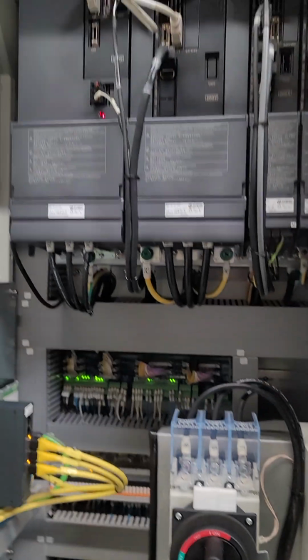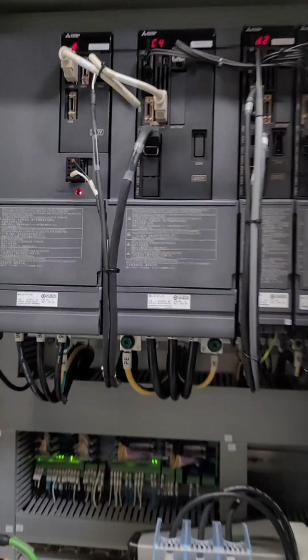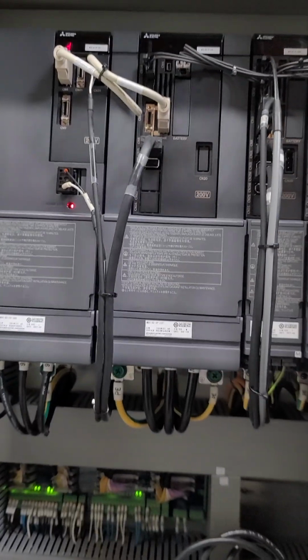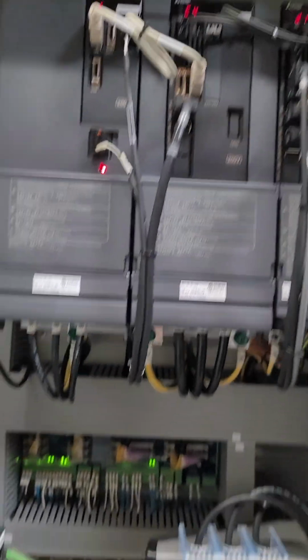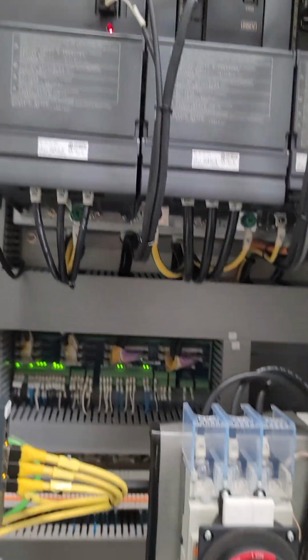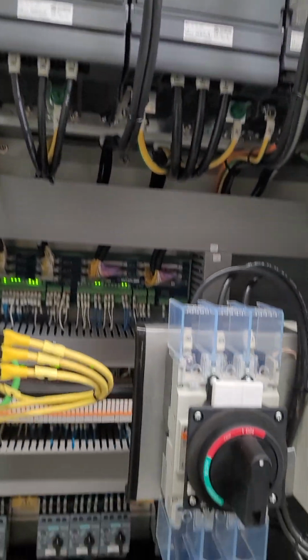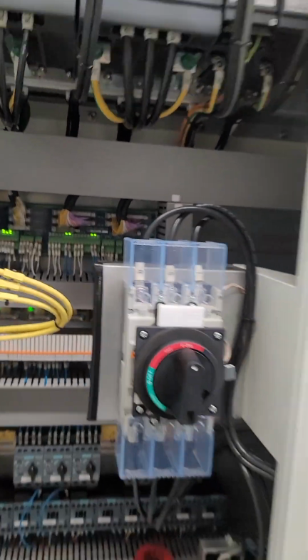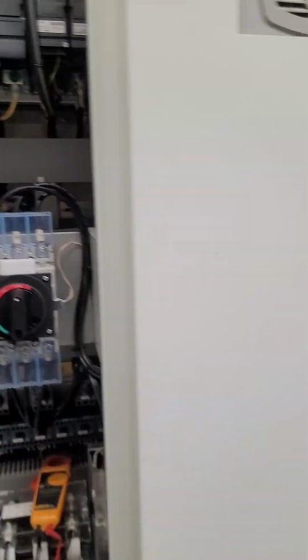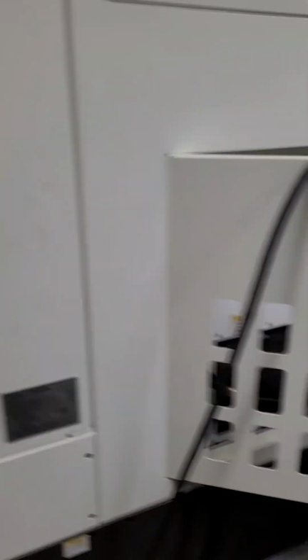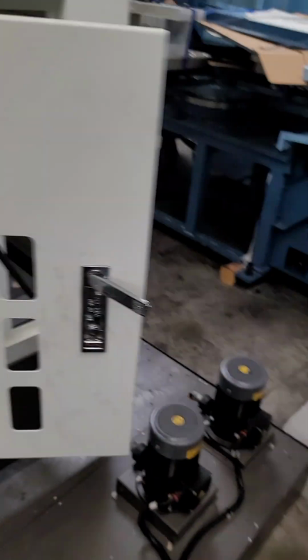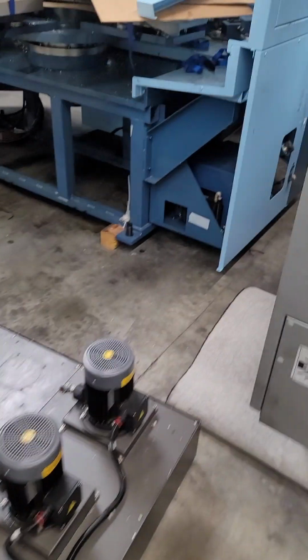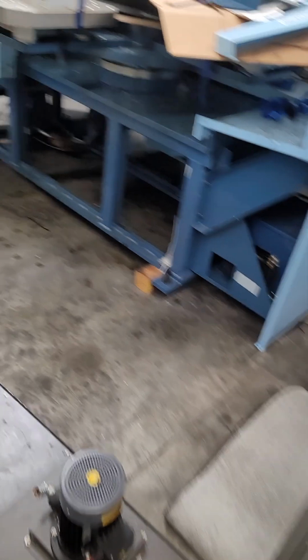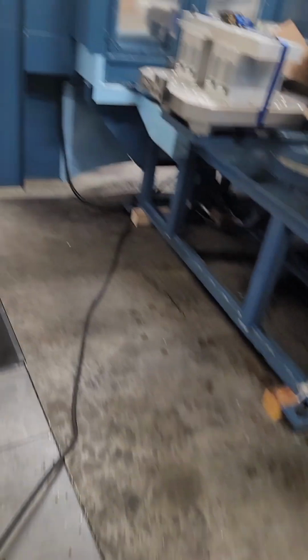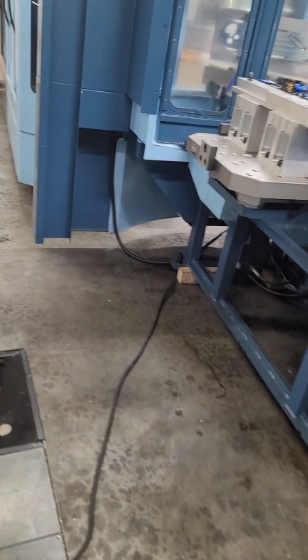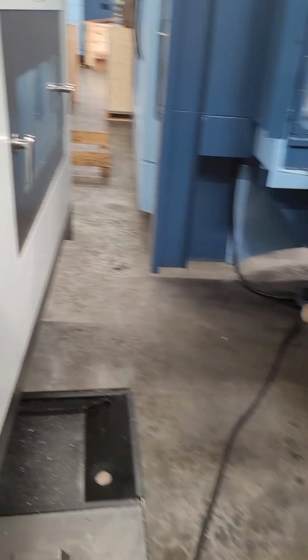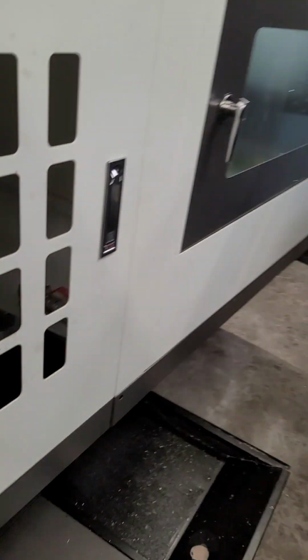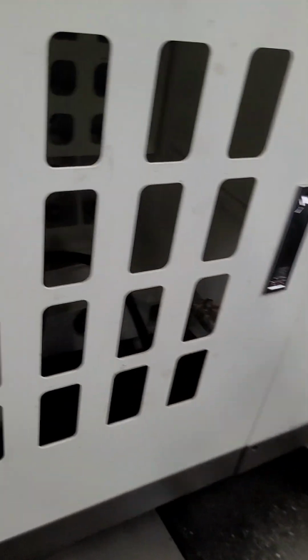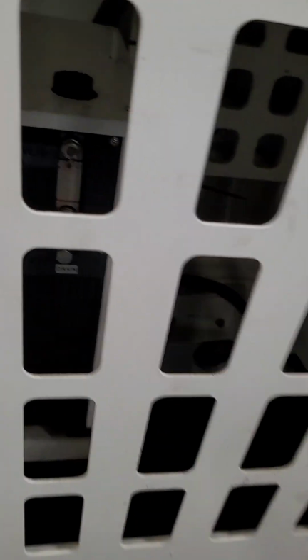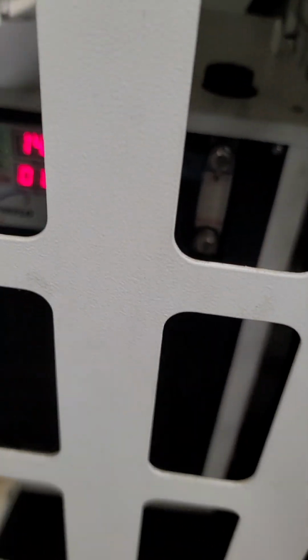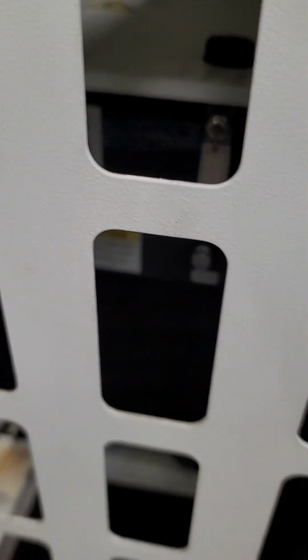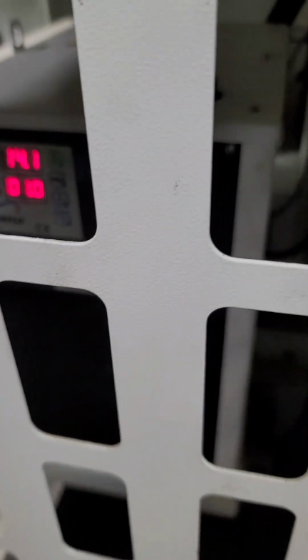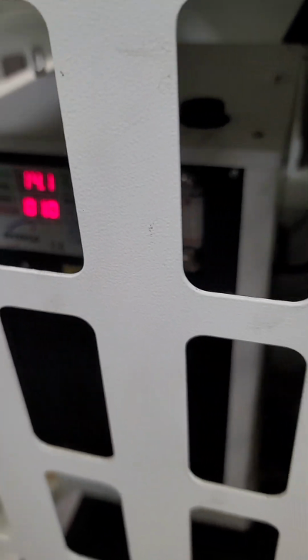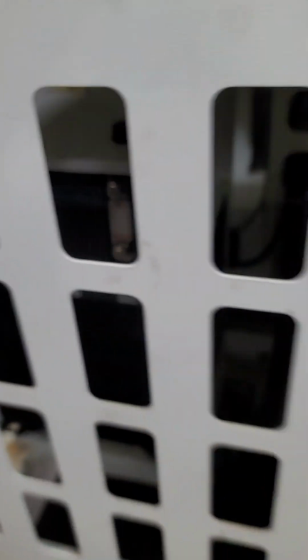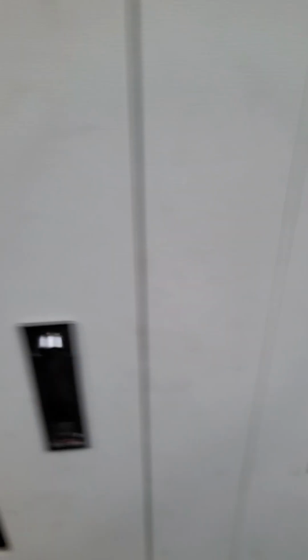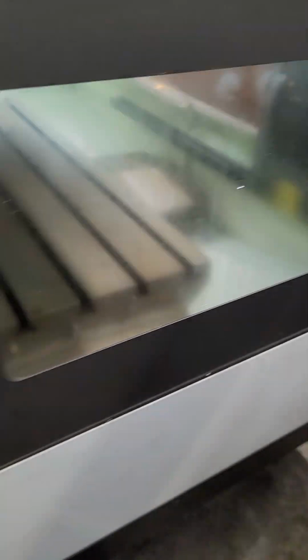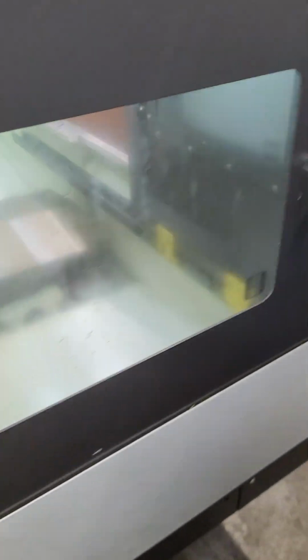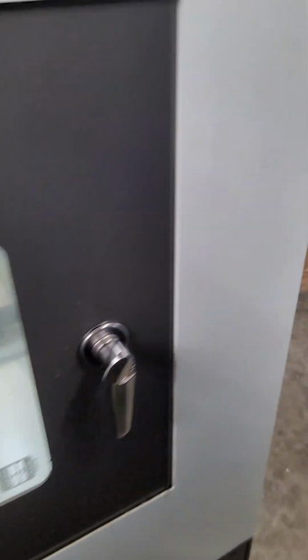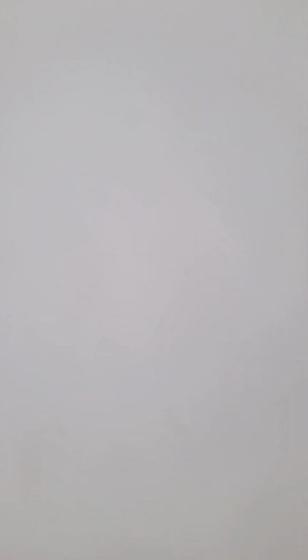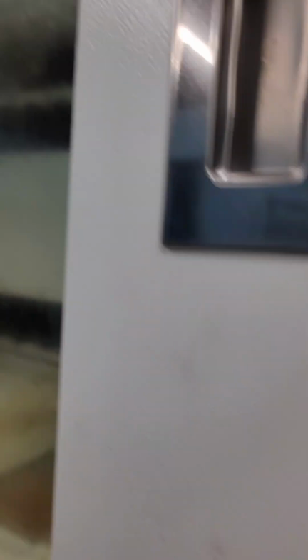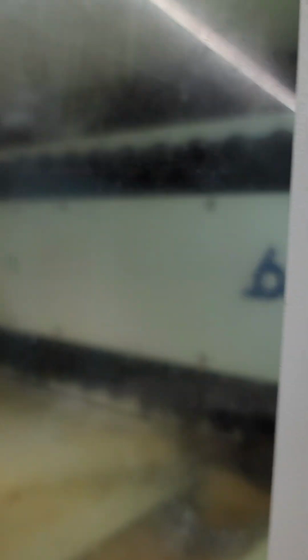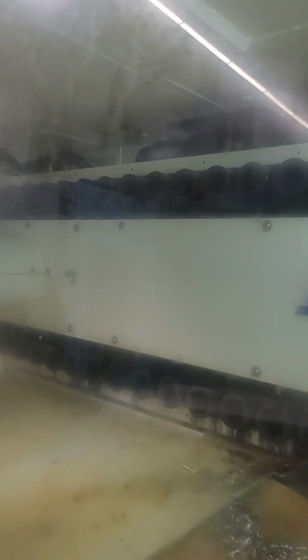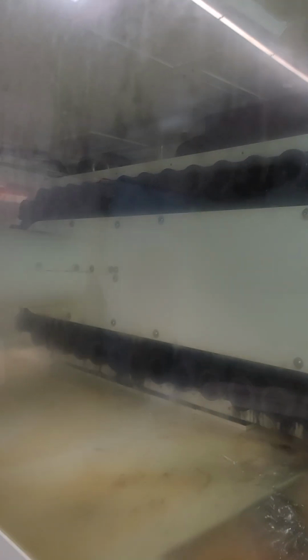The electrical cabinet looks pretty normal. Spindle chiller, 40-tool magazine.